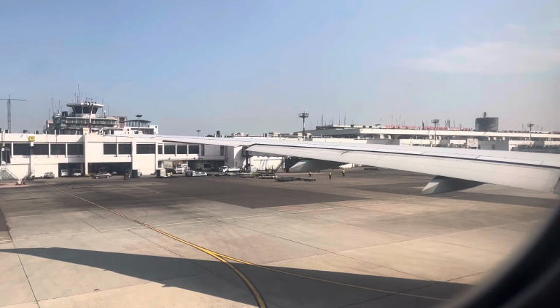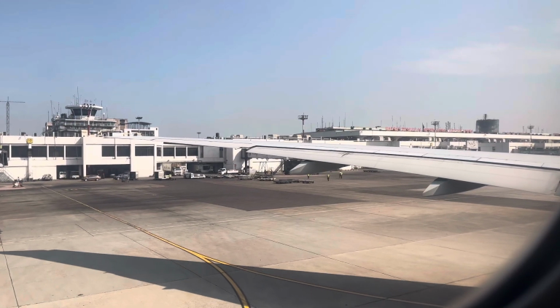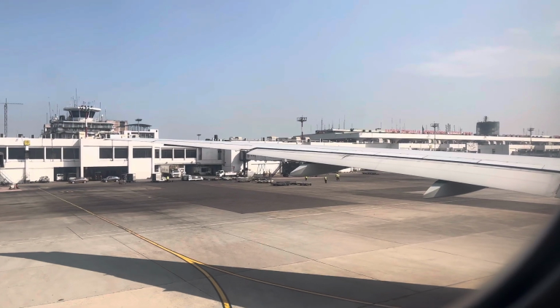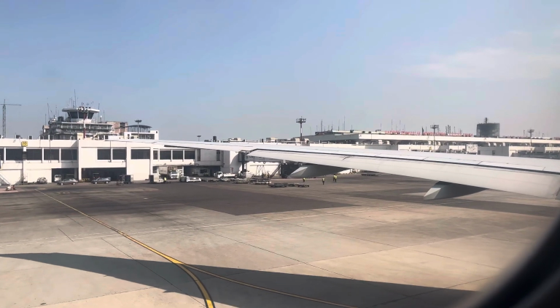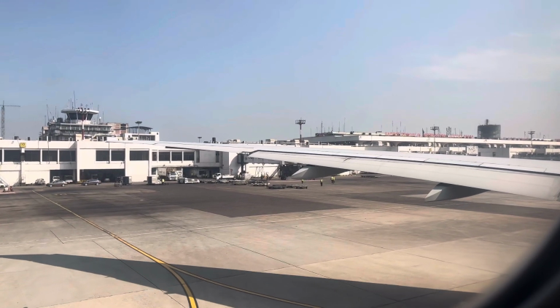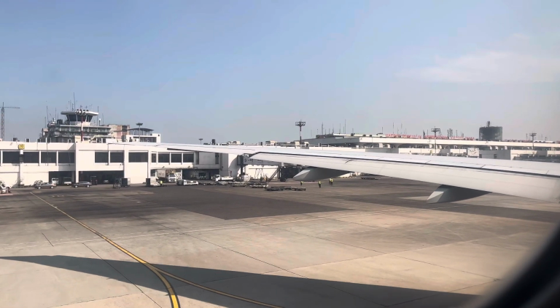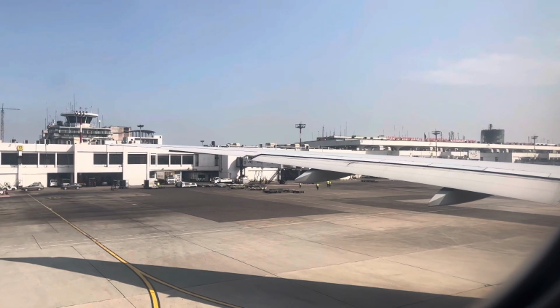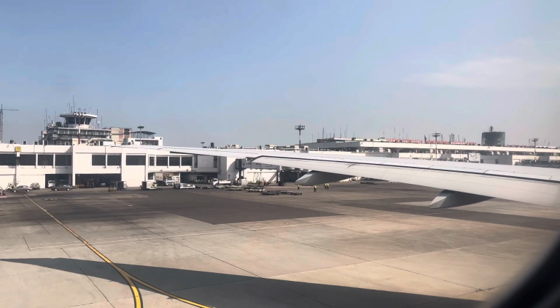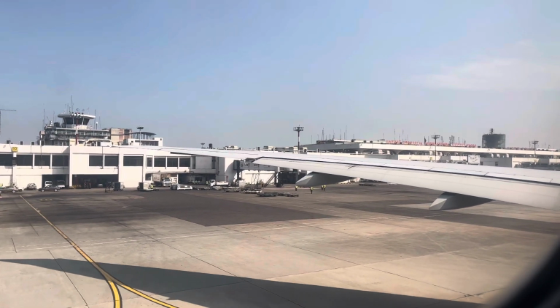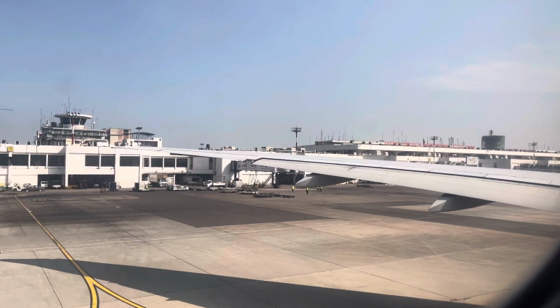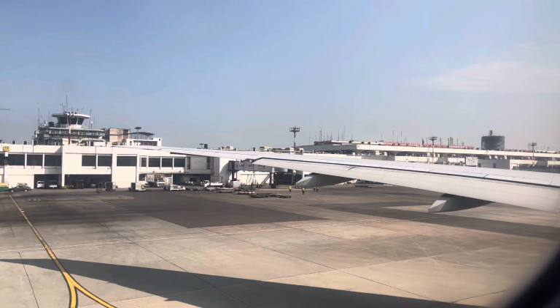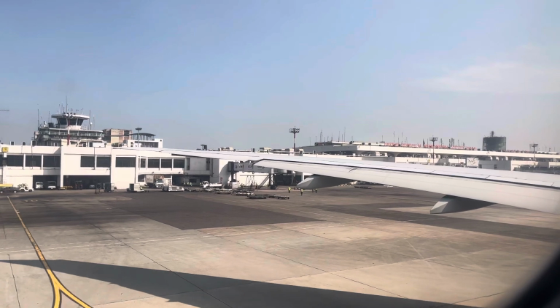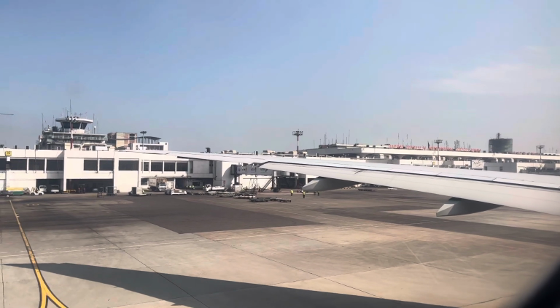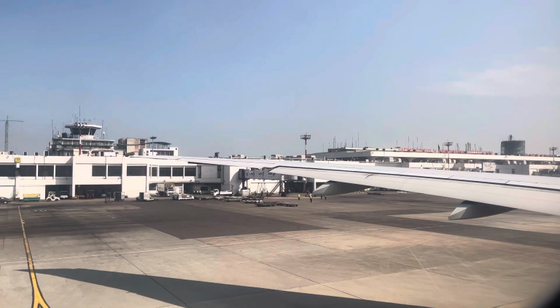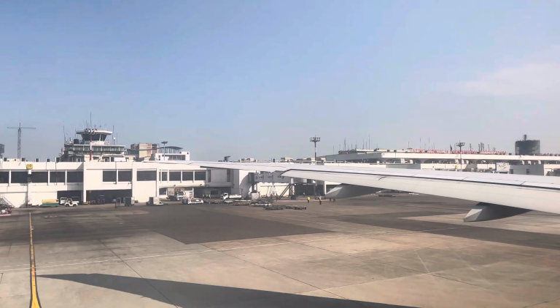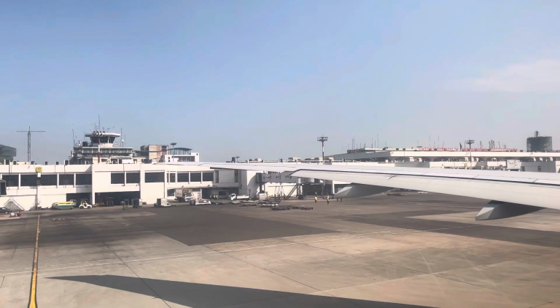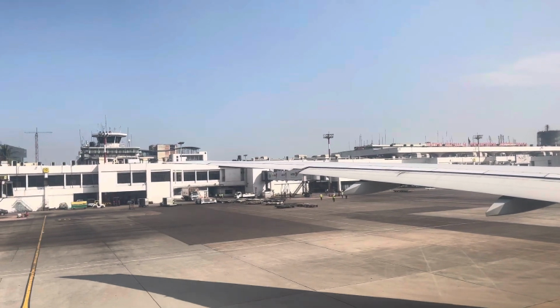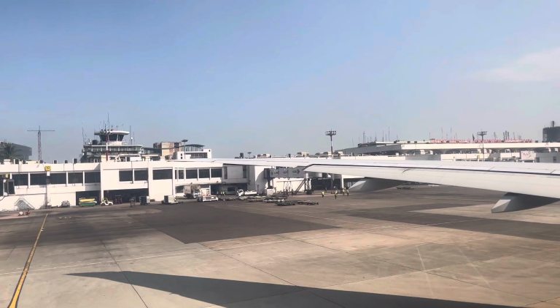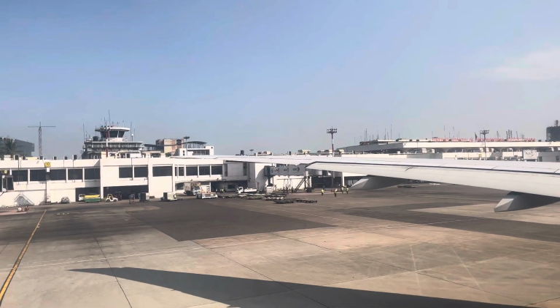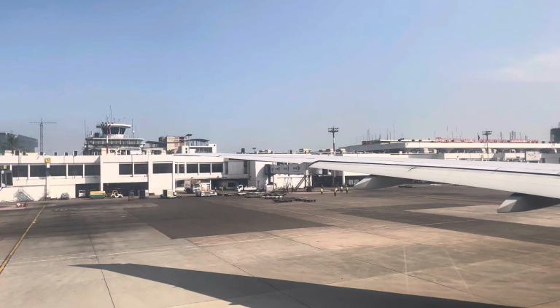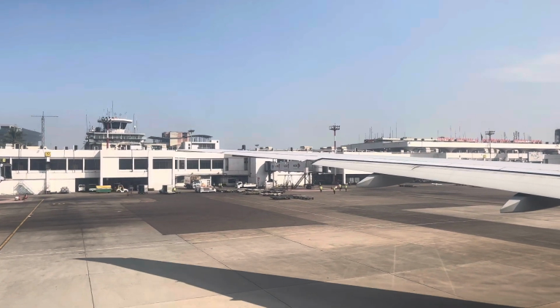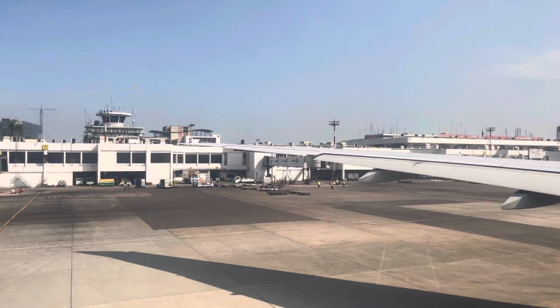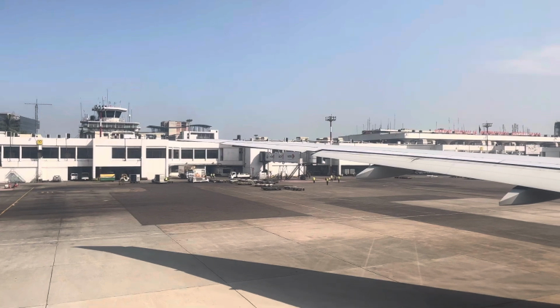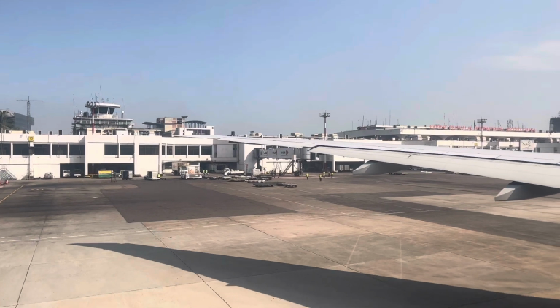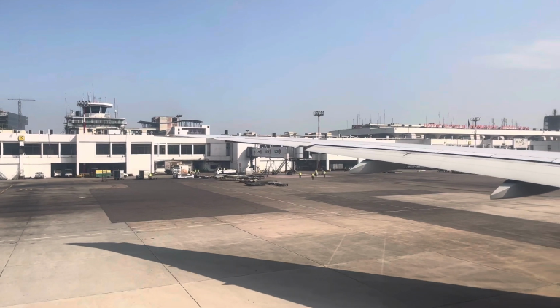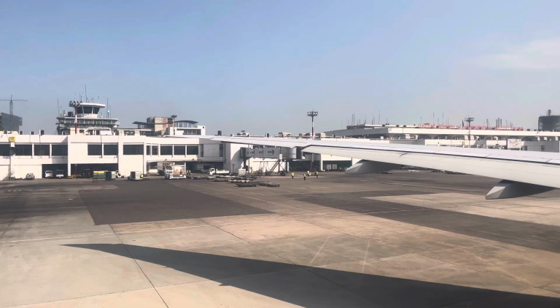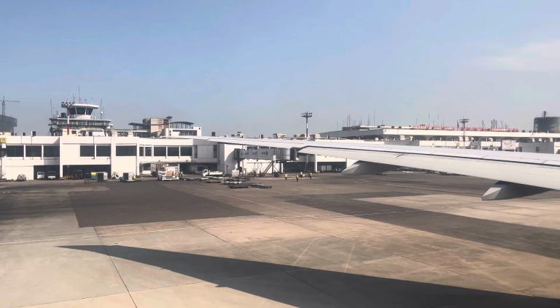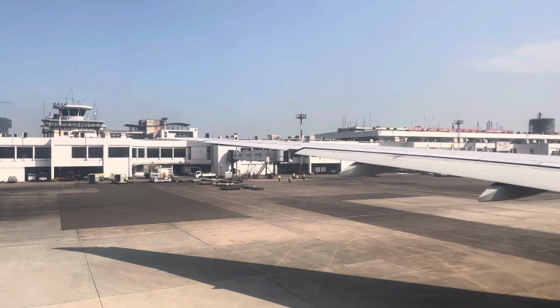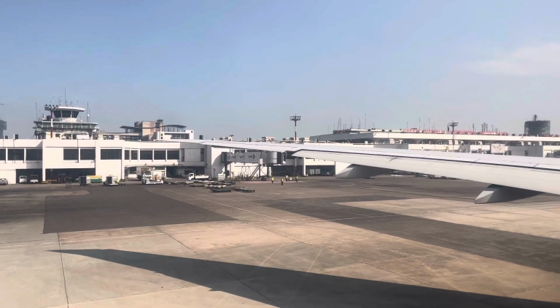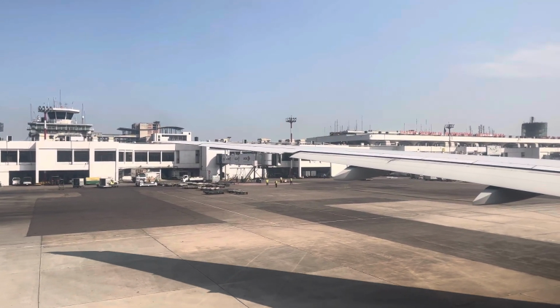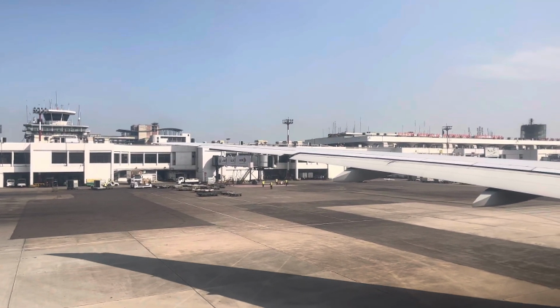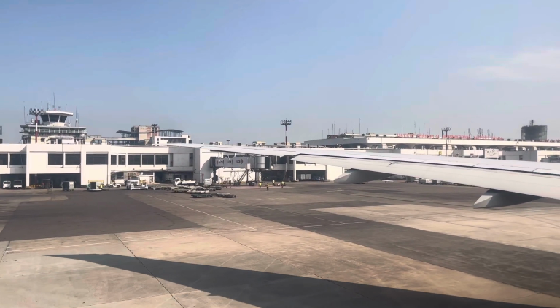Ladies and gentlemen, please pay attention to the screen in front of you and watch carefully the safety features of this aircraft. Whenever the seat belt sign is switched on, fasten your seat belt by joining the two ends like this.